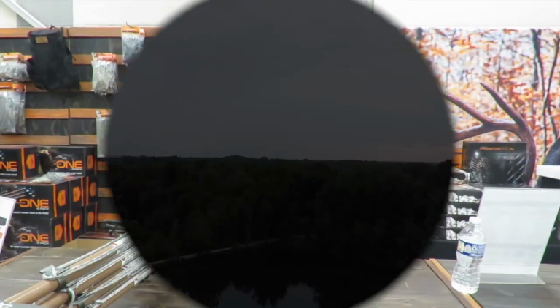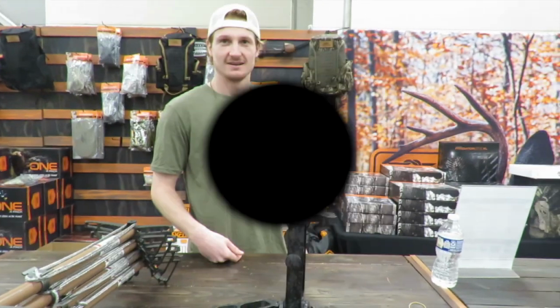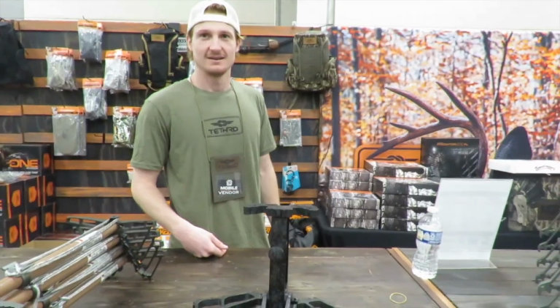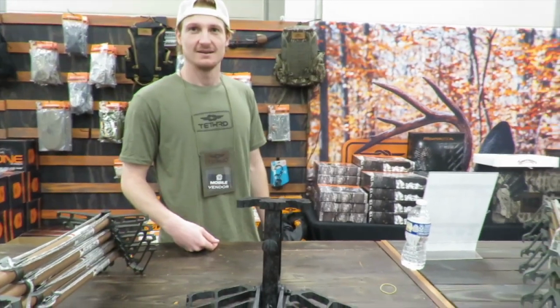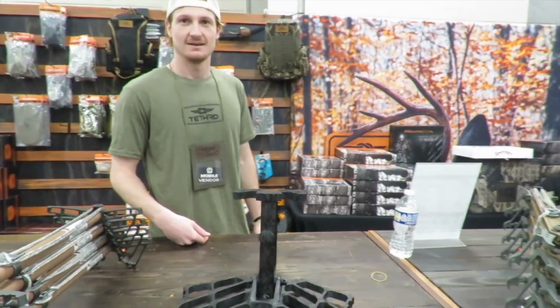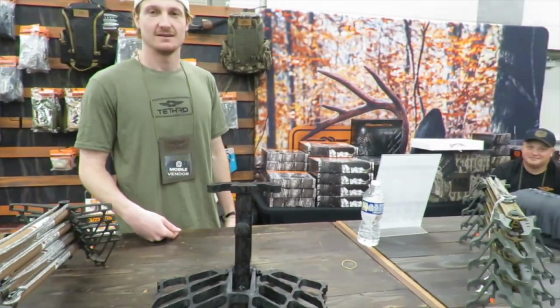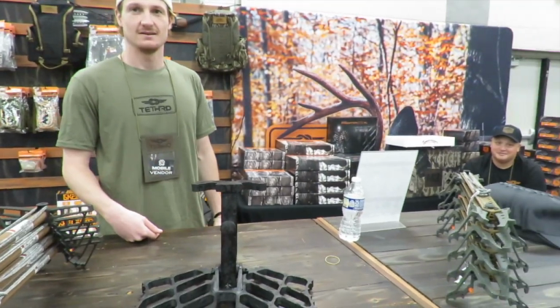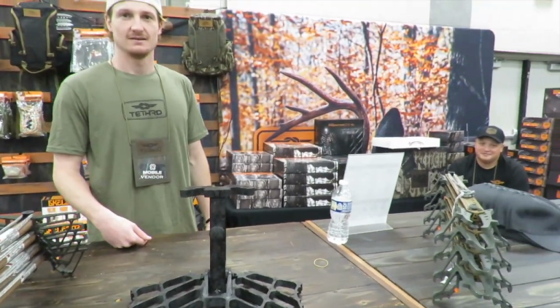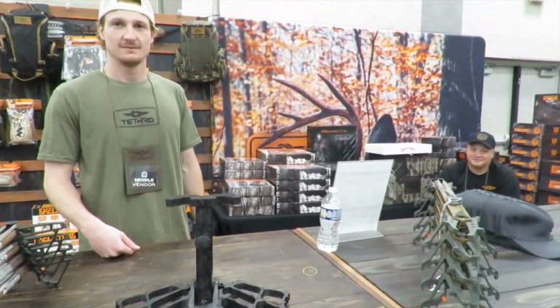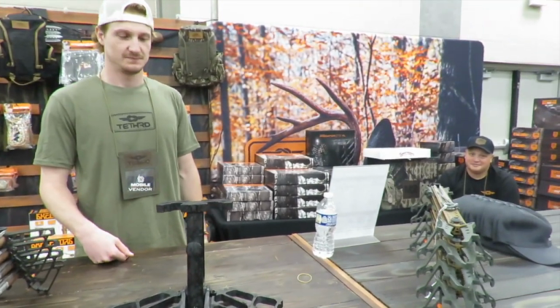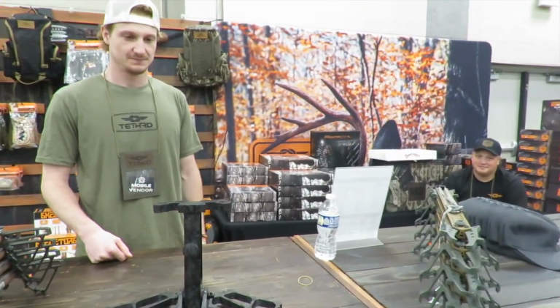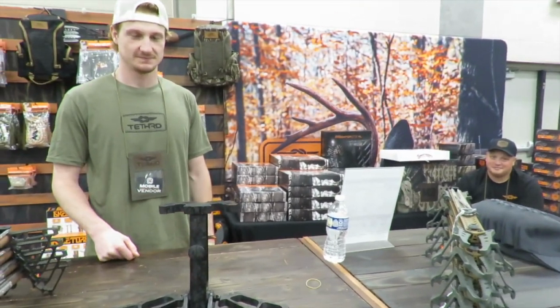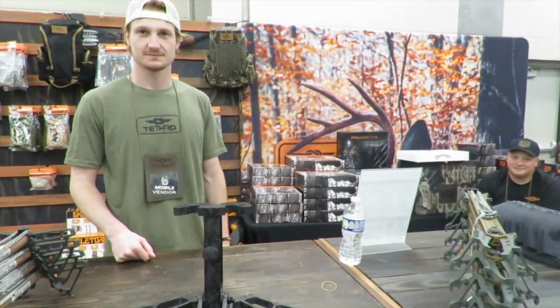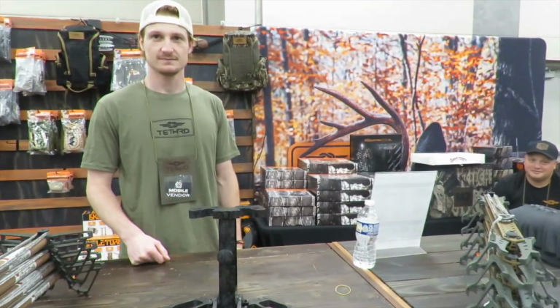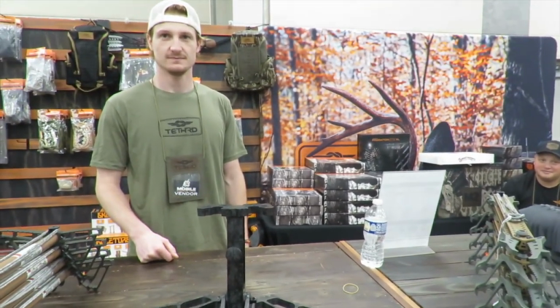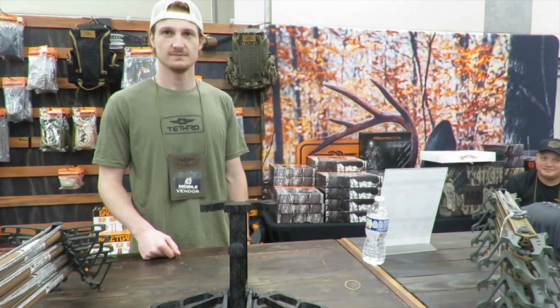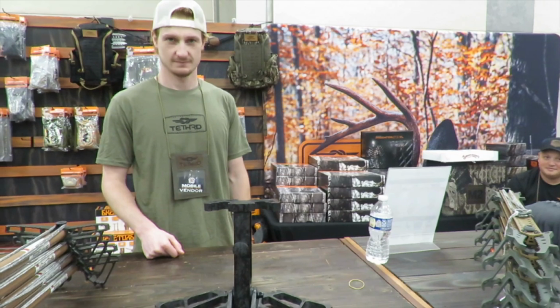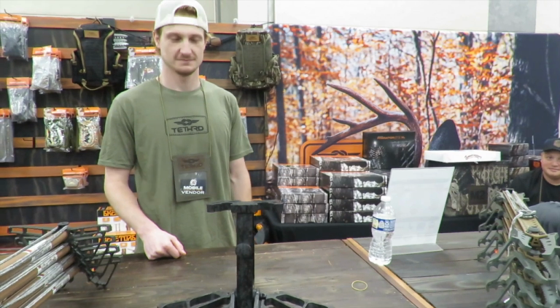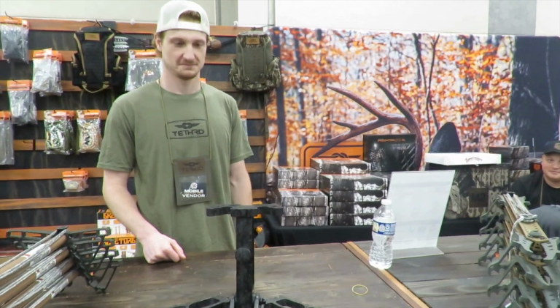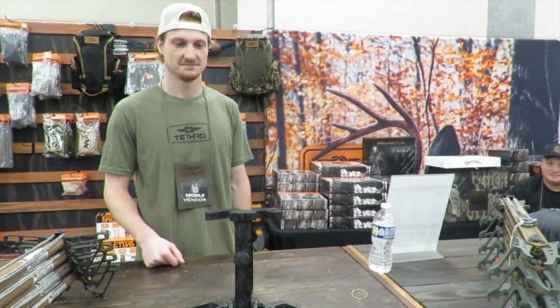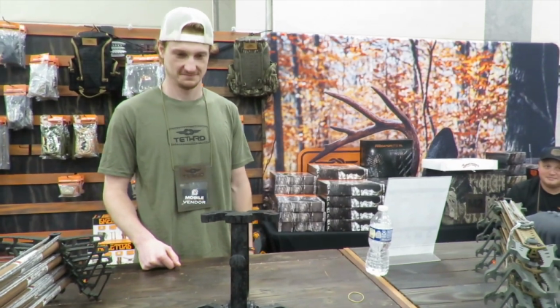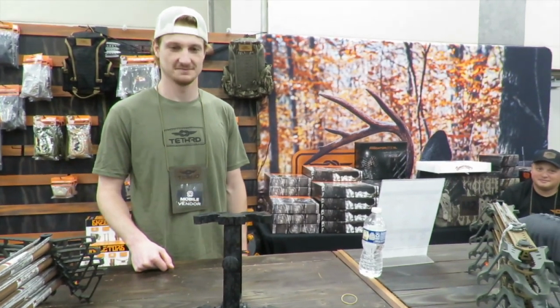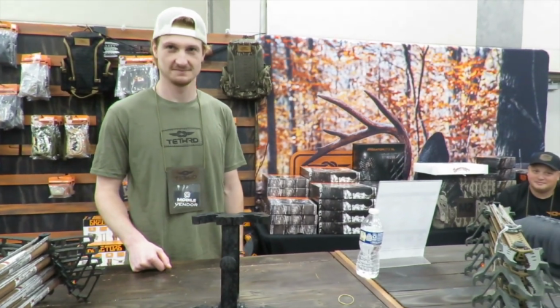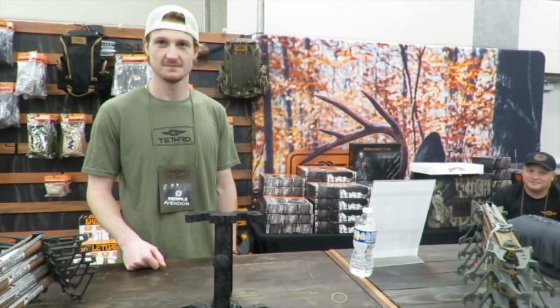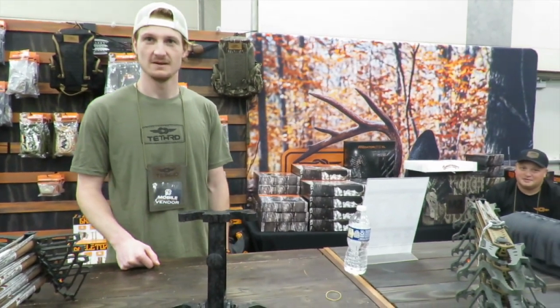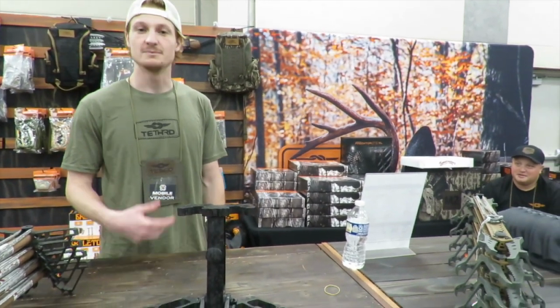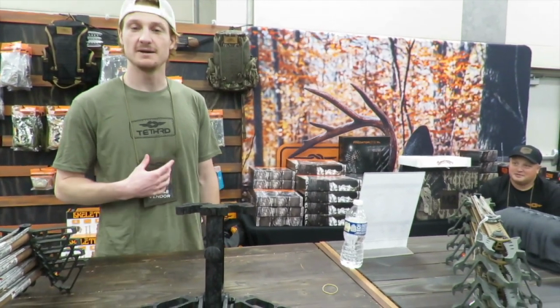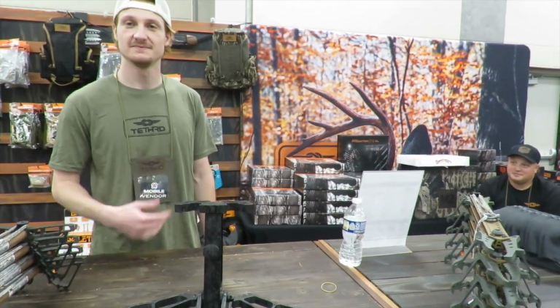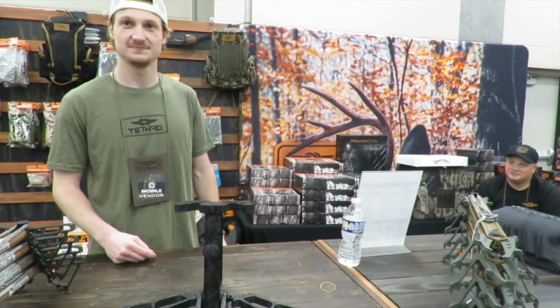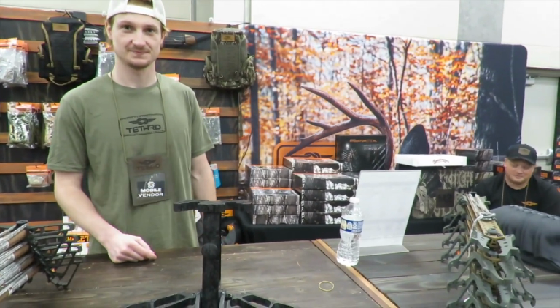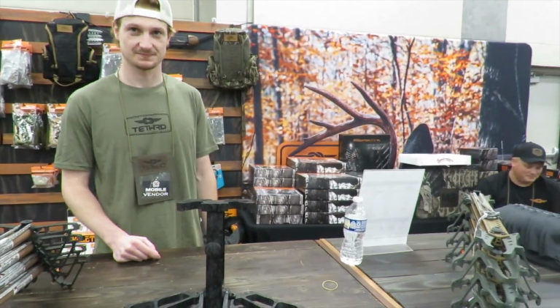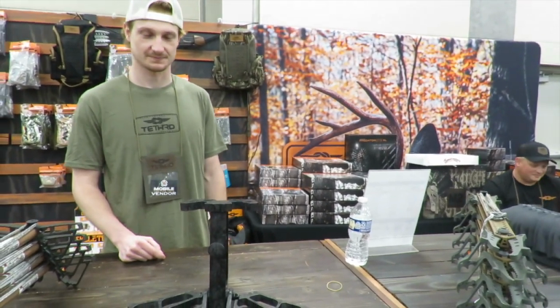We're here at Mobile Hunters Expo in Kalamazoo, Michigan. What's your name? I'm James. James with Tethered.